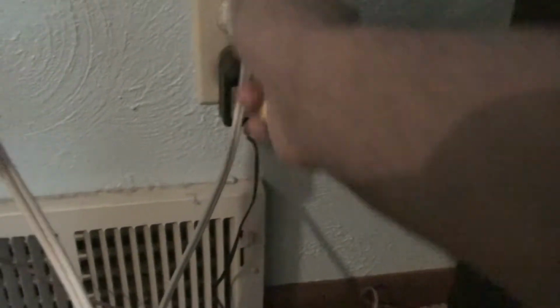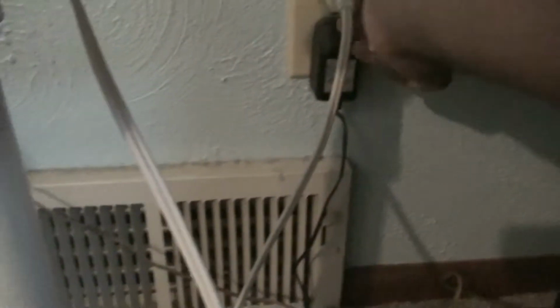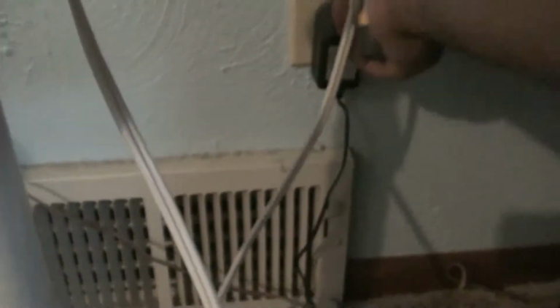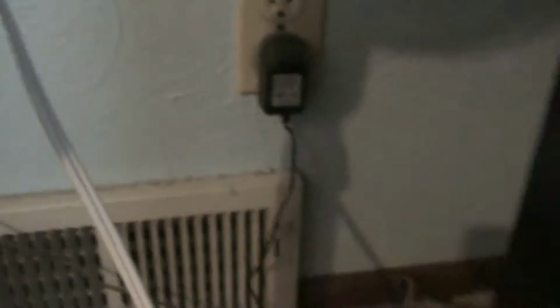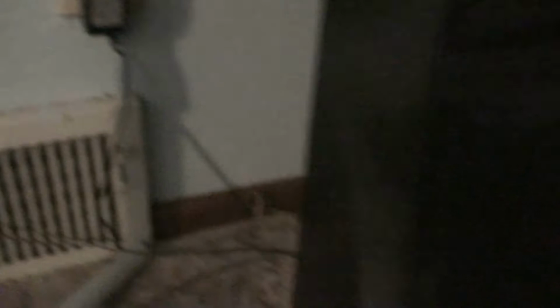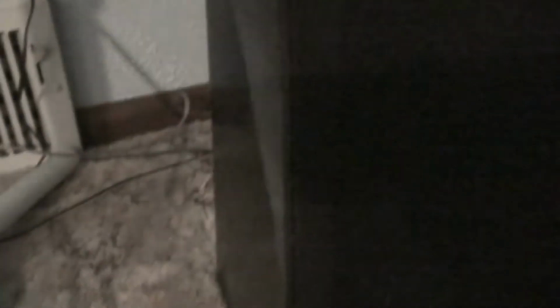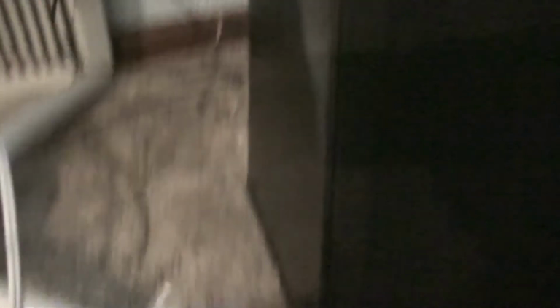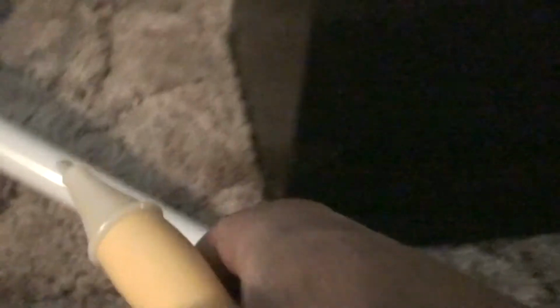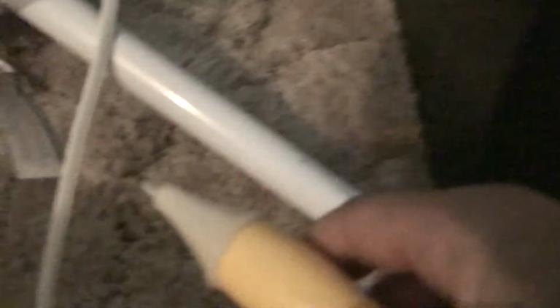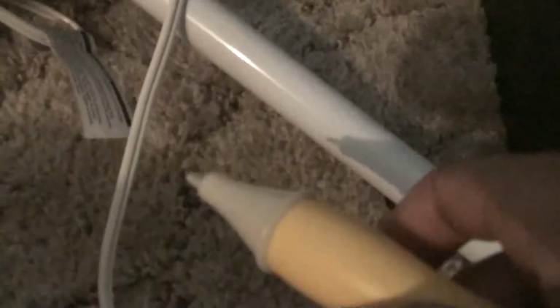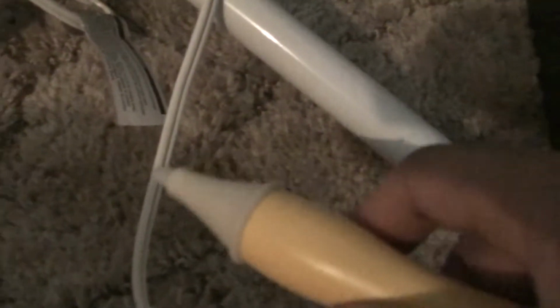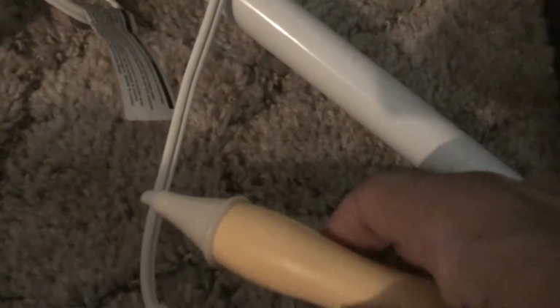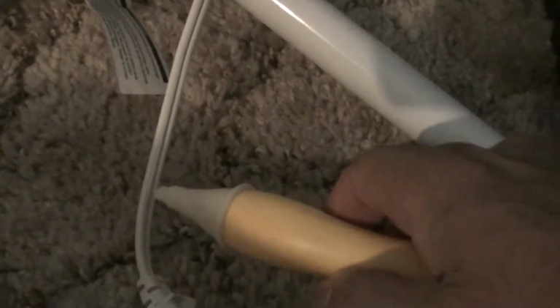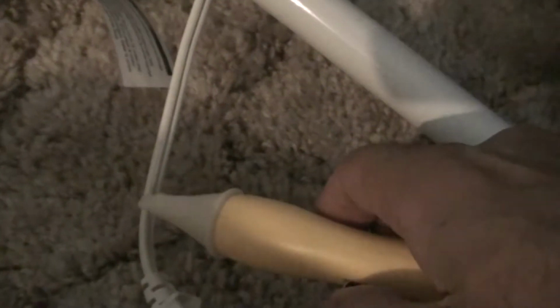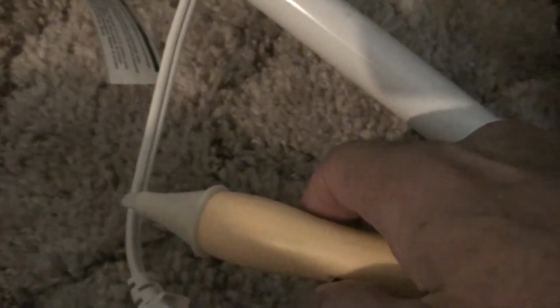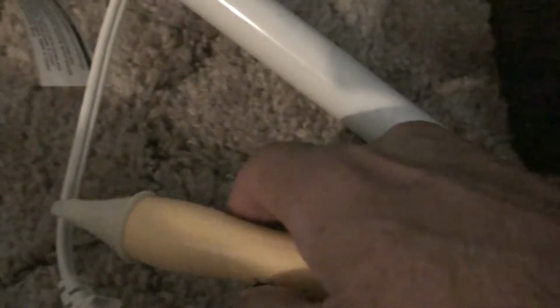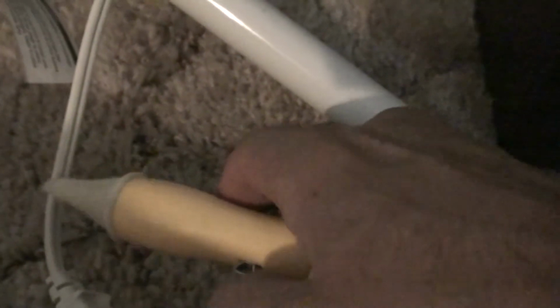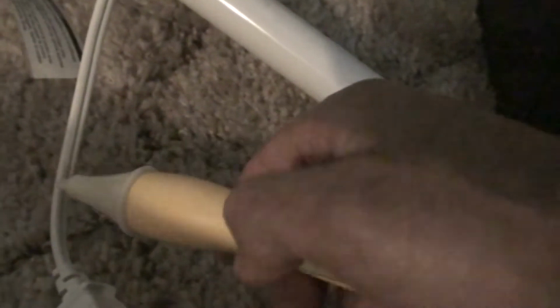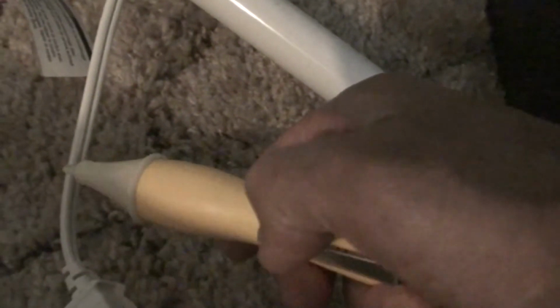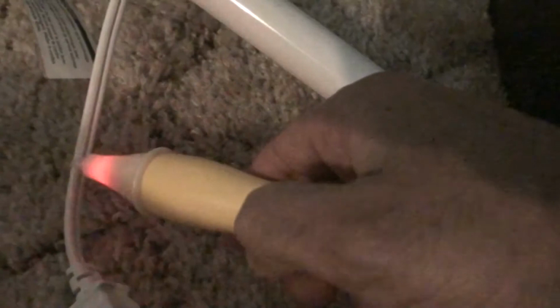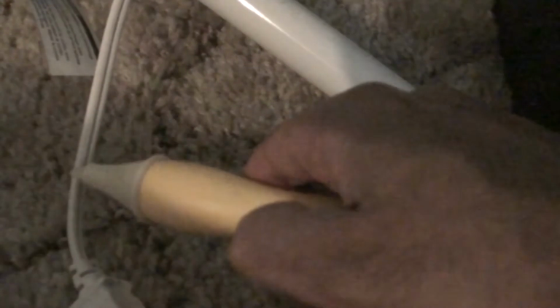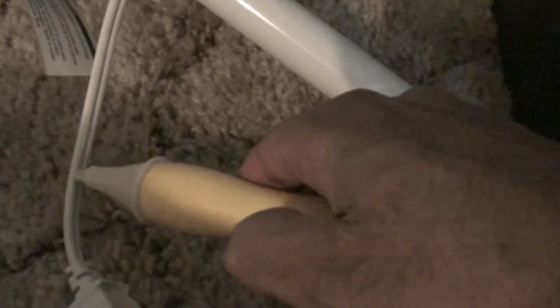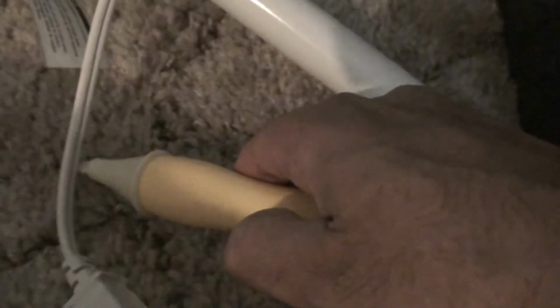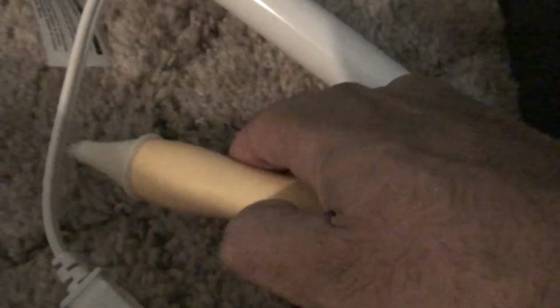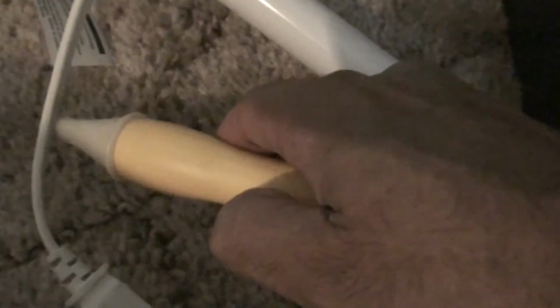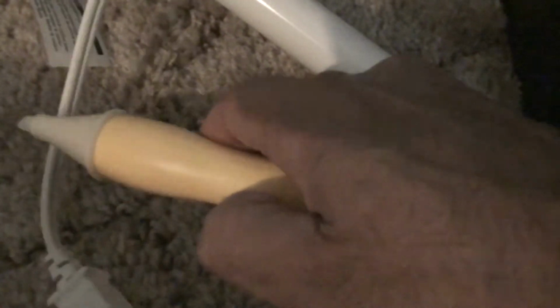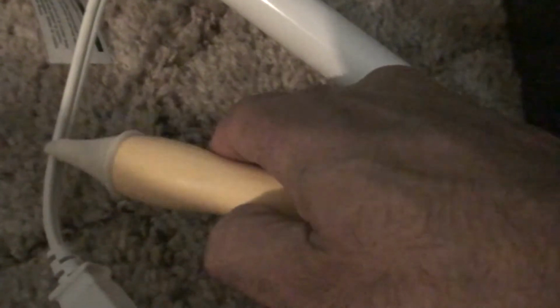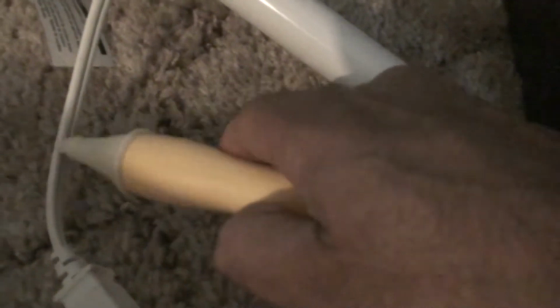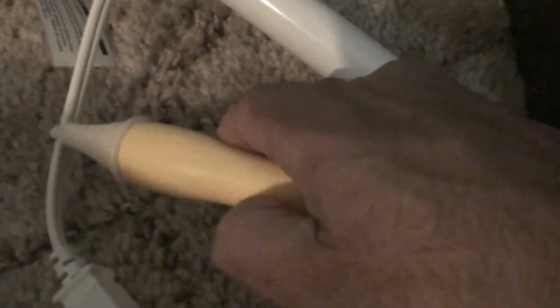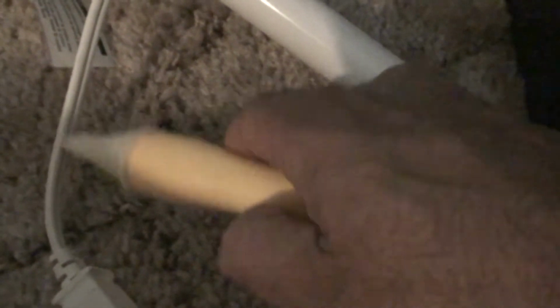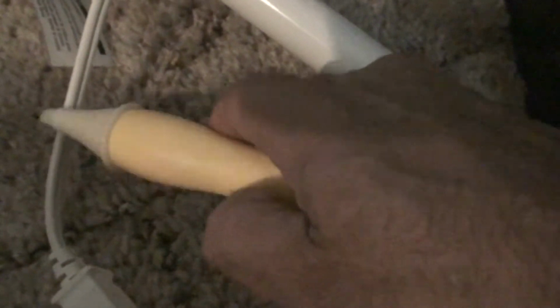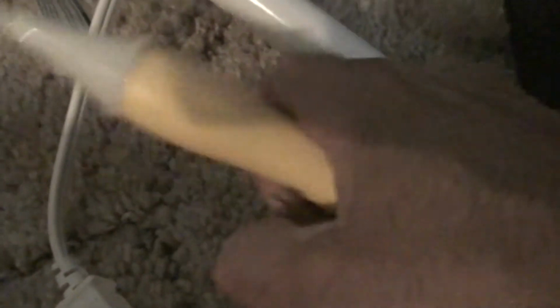Now I could do the same thing — I could unplug this. It no longer has current. Press the little lever here and bring it close. Nothing happens. There's no sound.